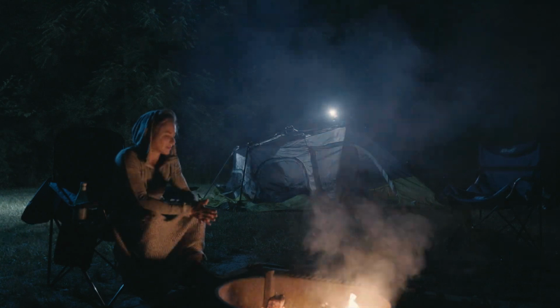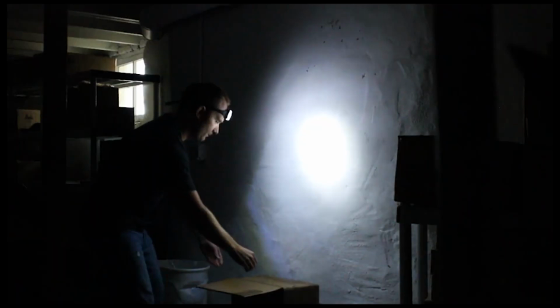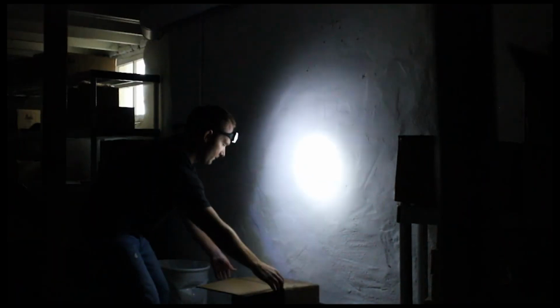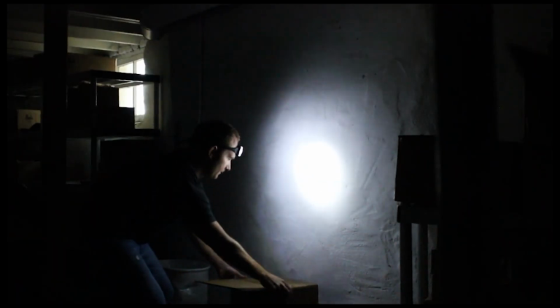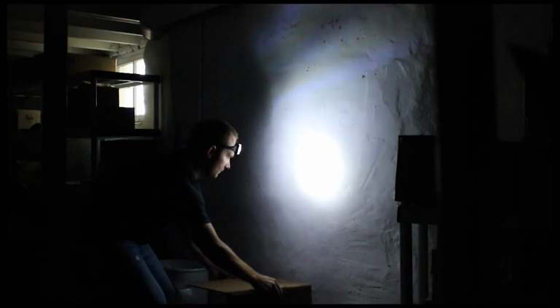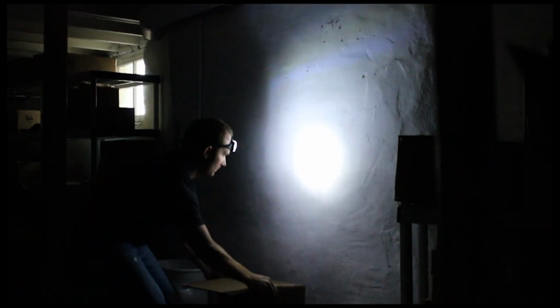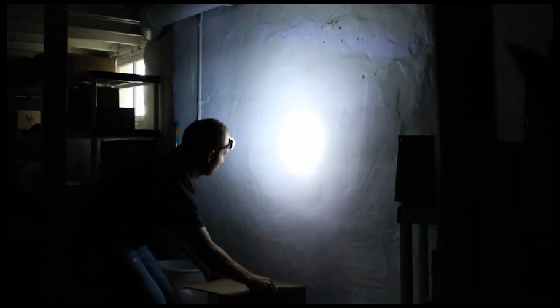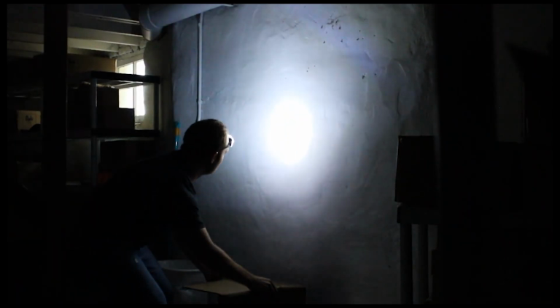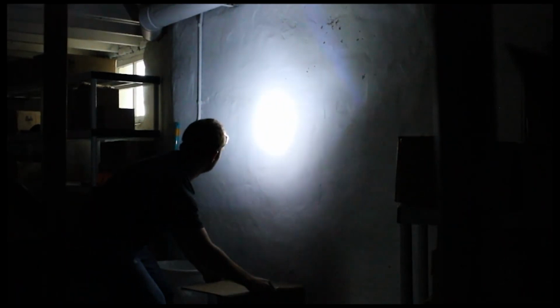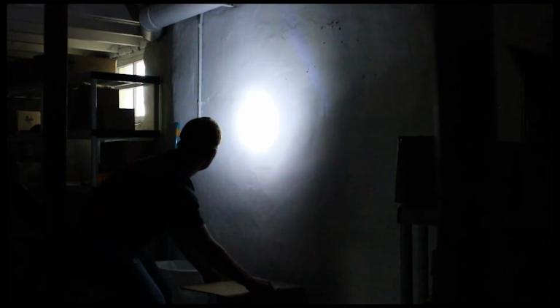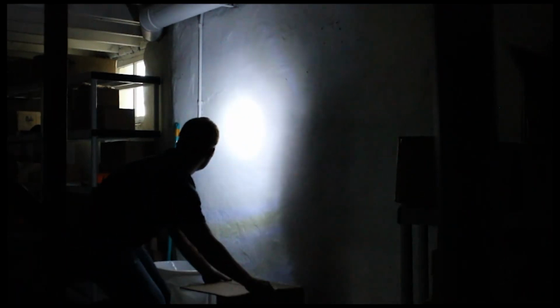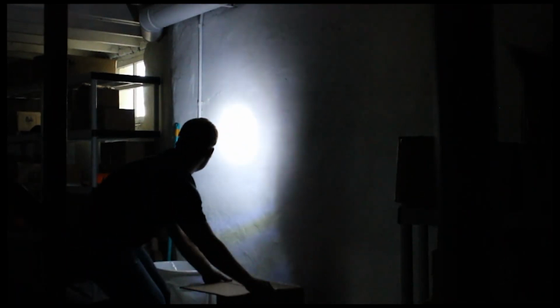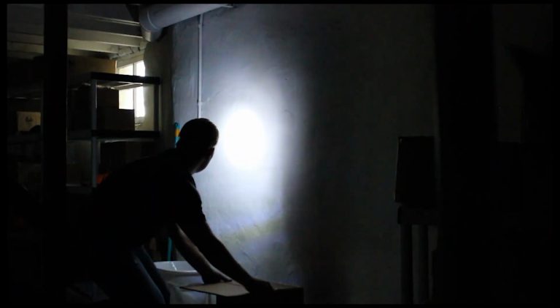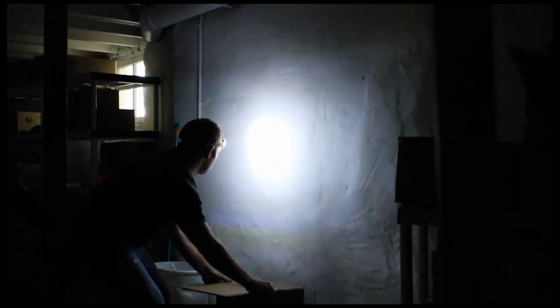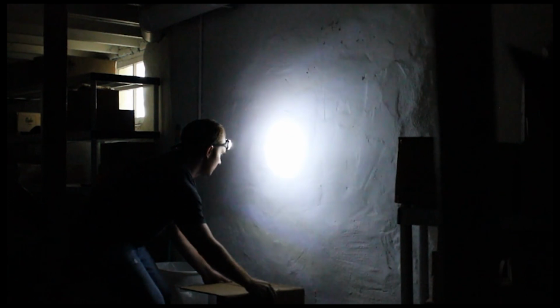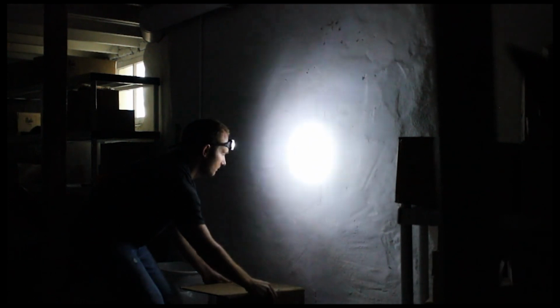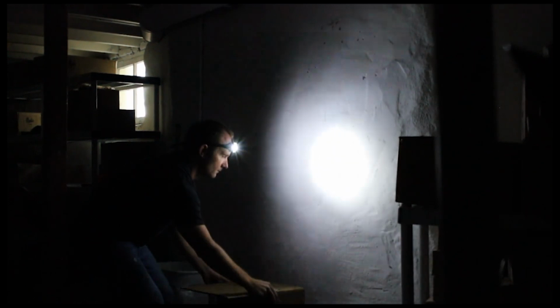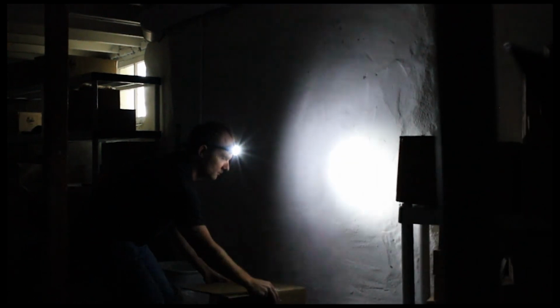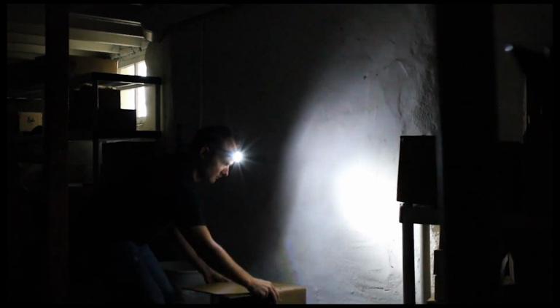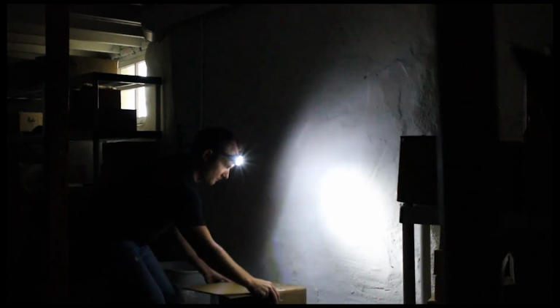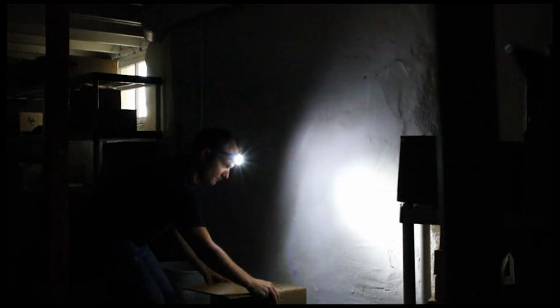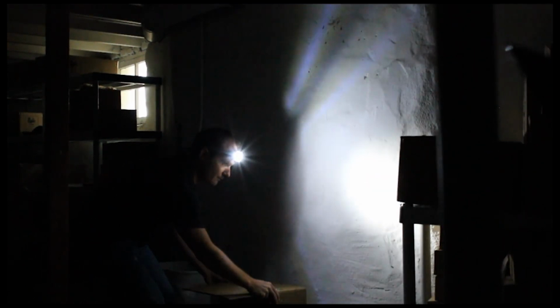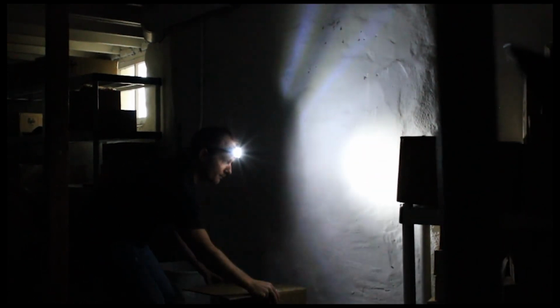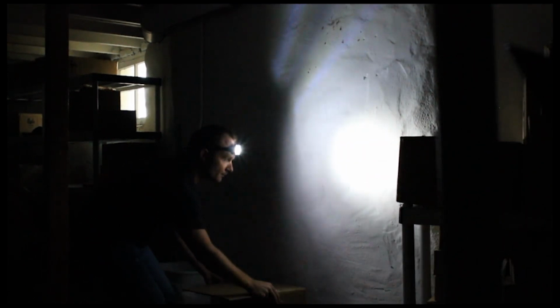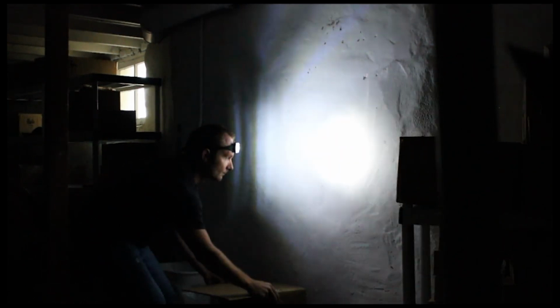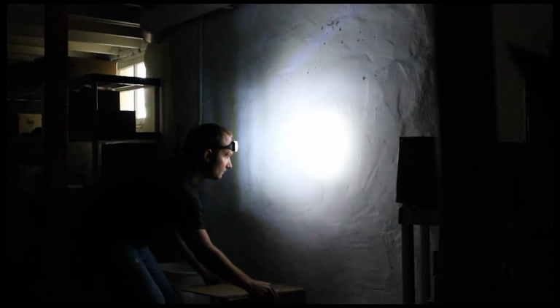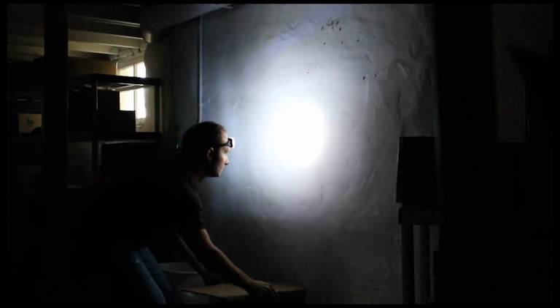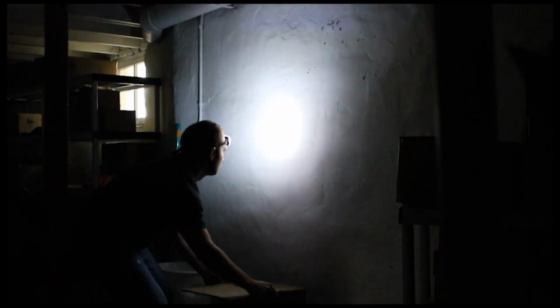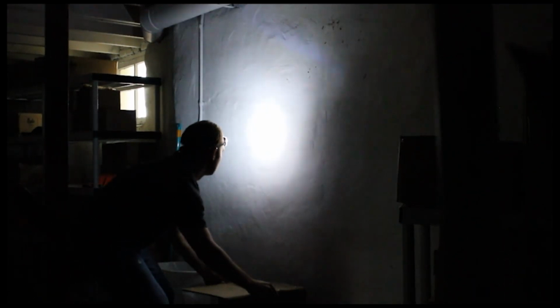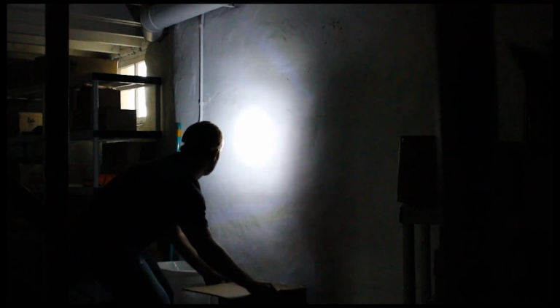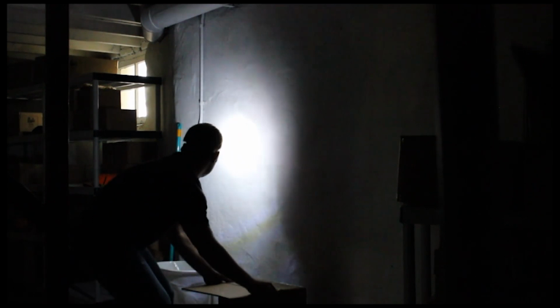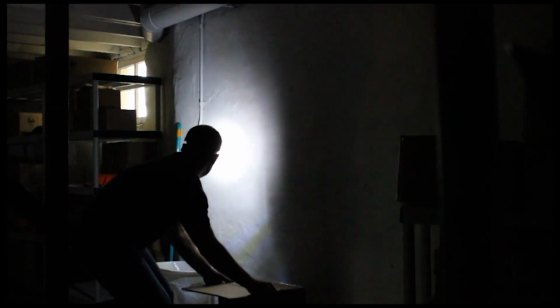It automatically adjusts the directional light output of the headlamp based on the position of your head. It tracks your head's motion using a digital micromachine inertial gyroscope.